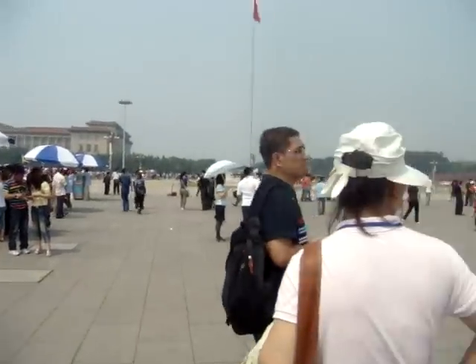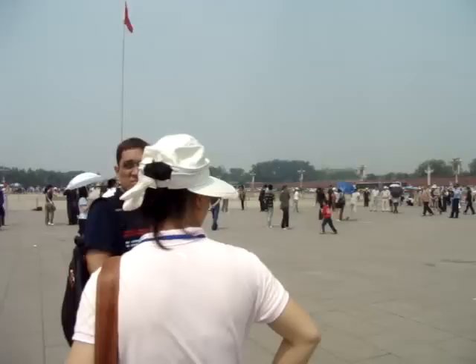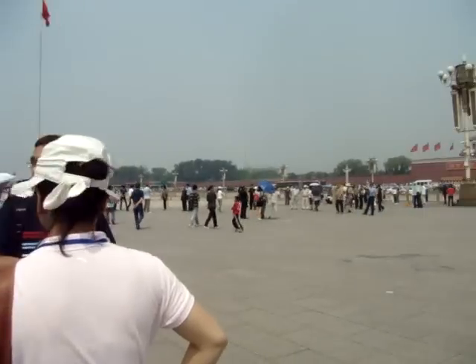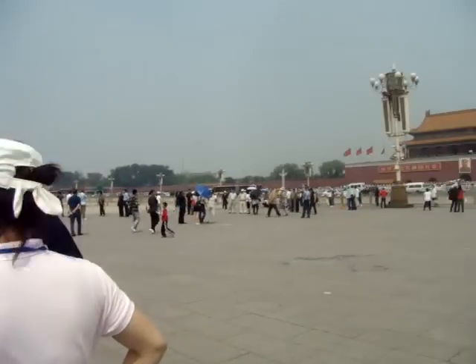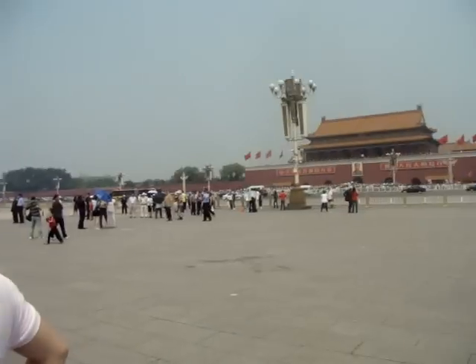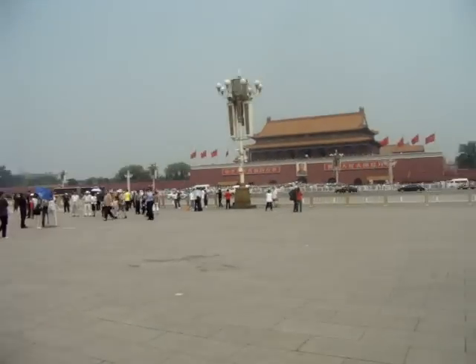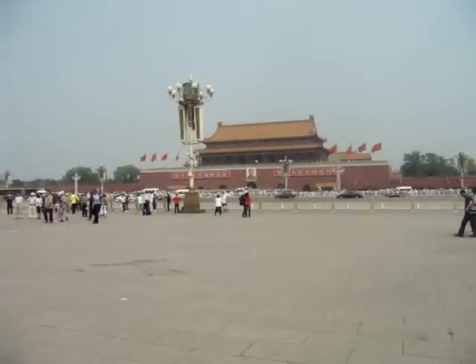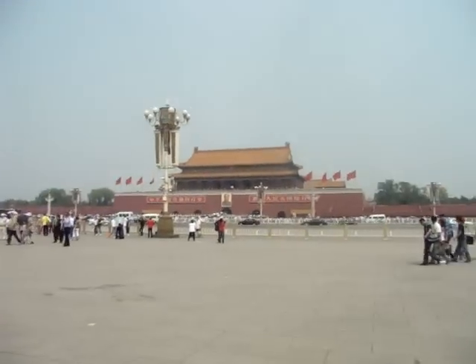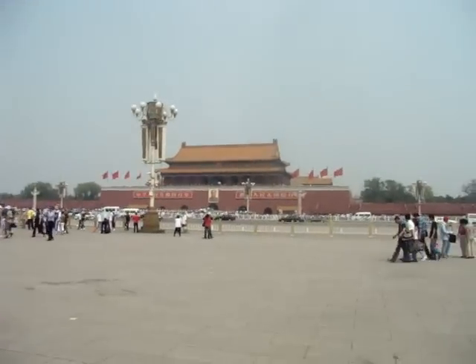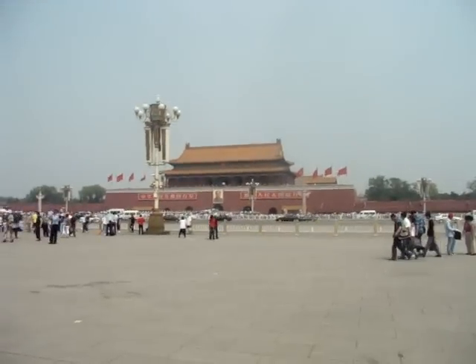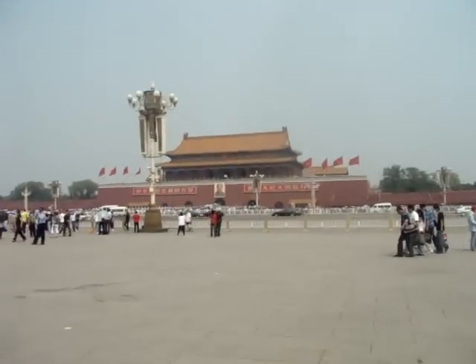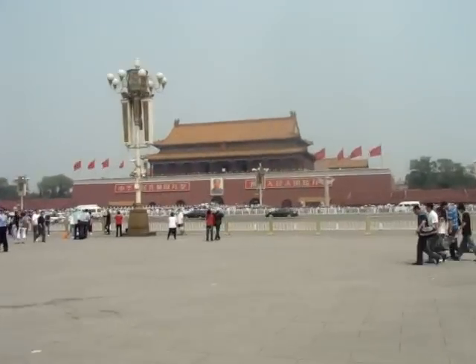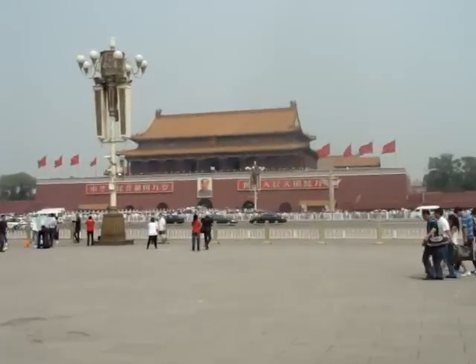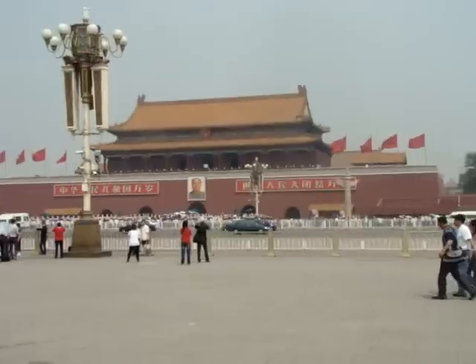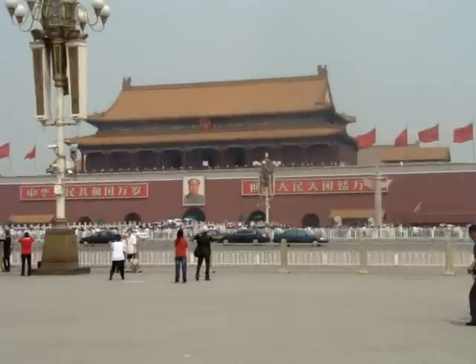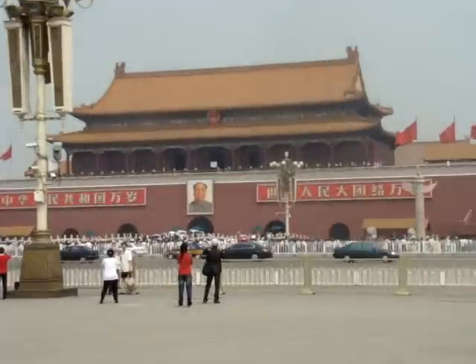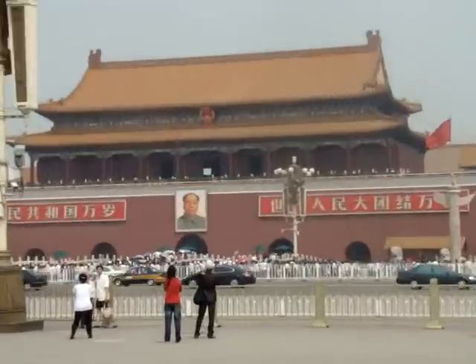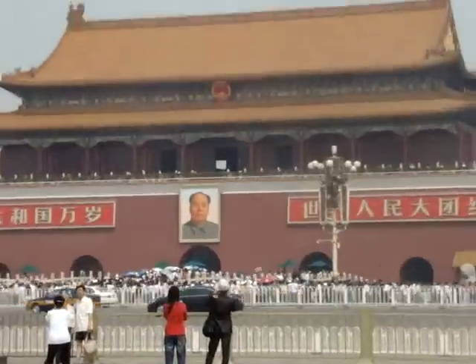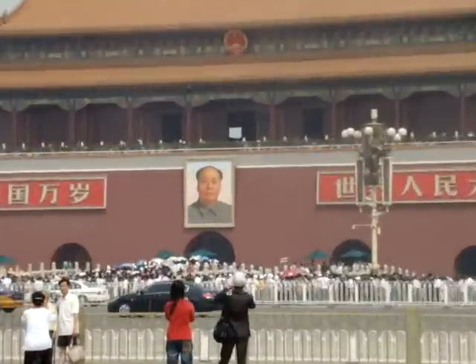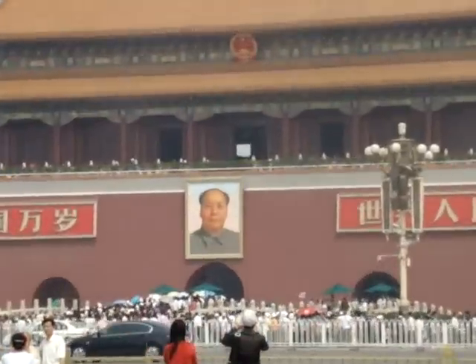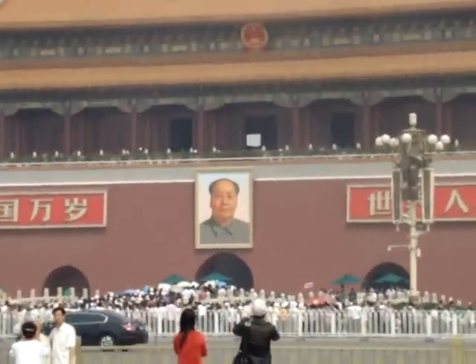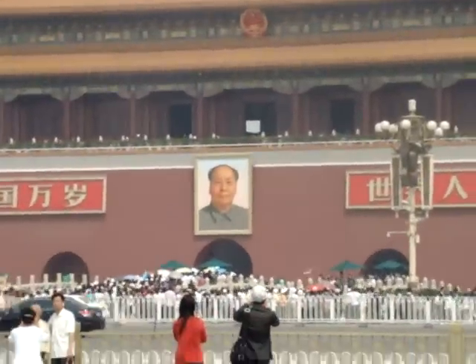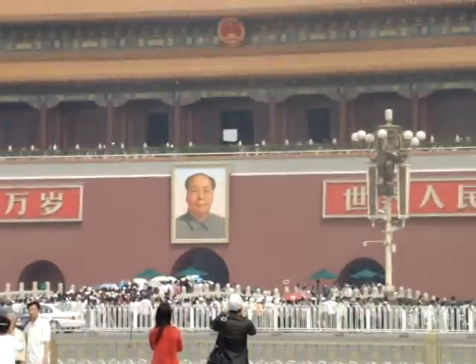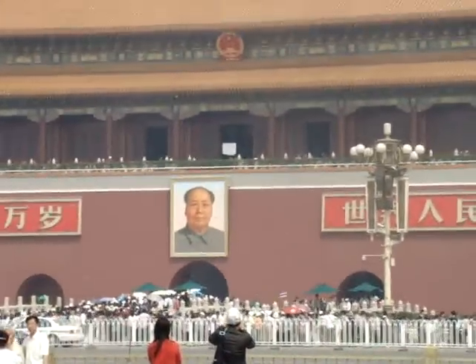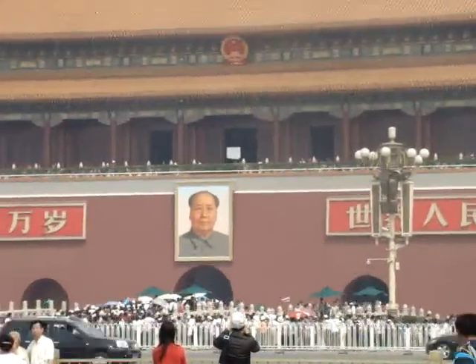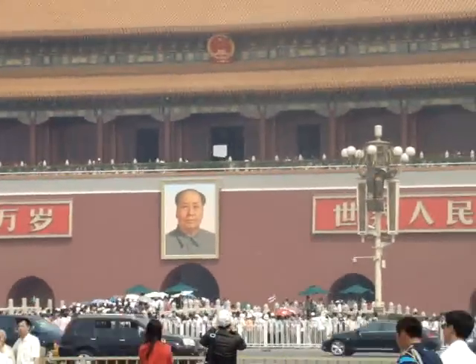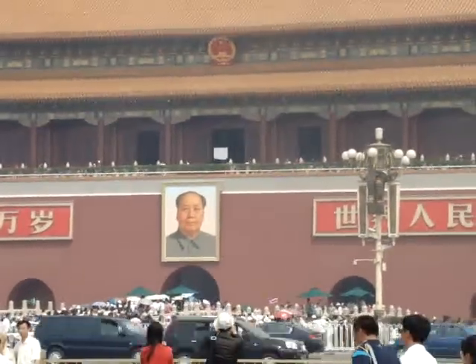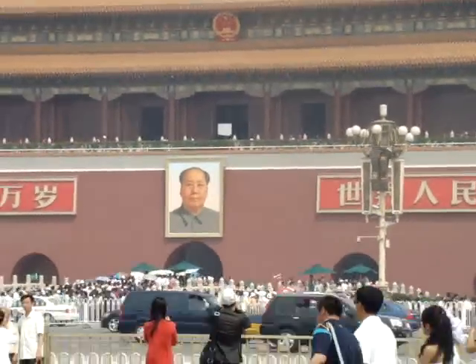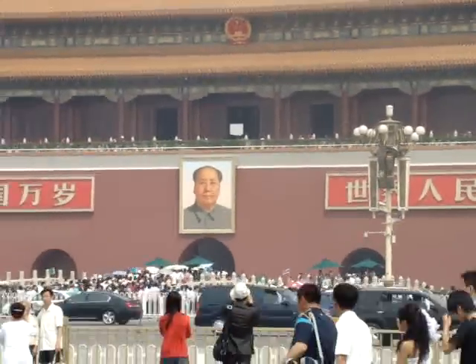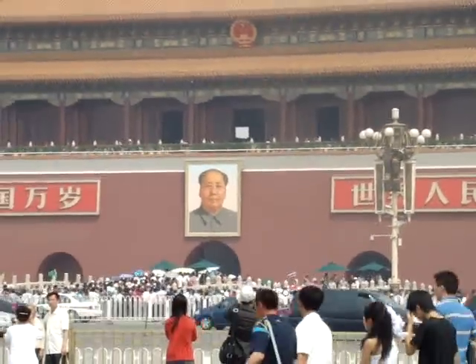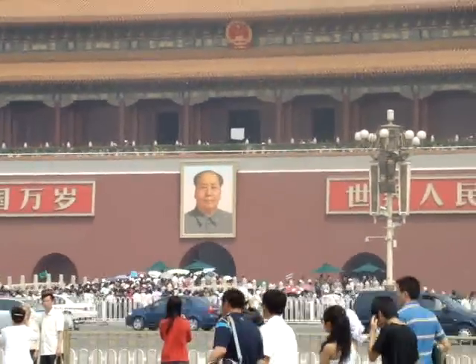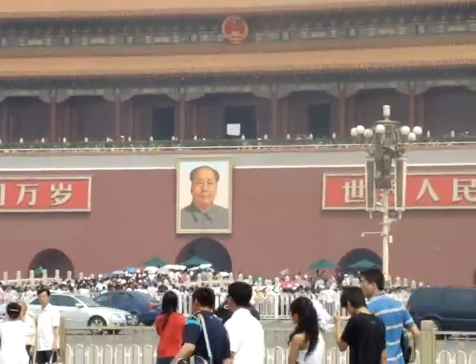And again, this is Tiananmen Square — the entrance to Forbidden City, or People's Museum, as its name is nowadays.